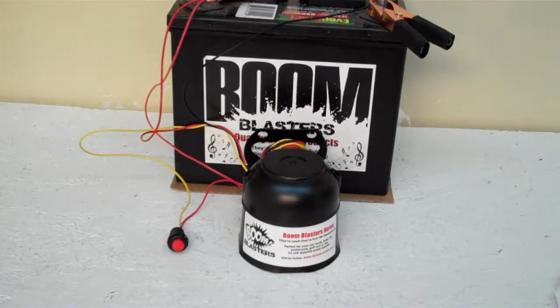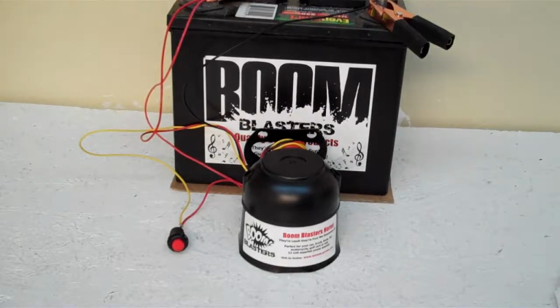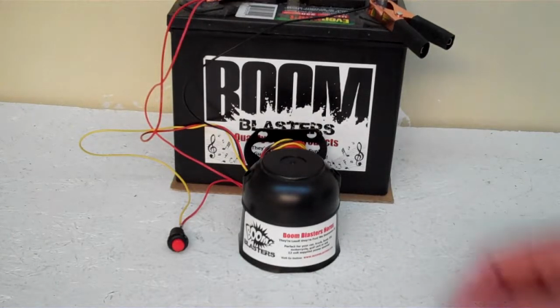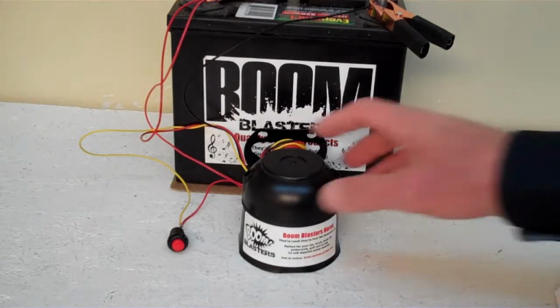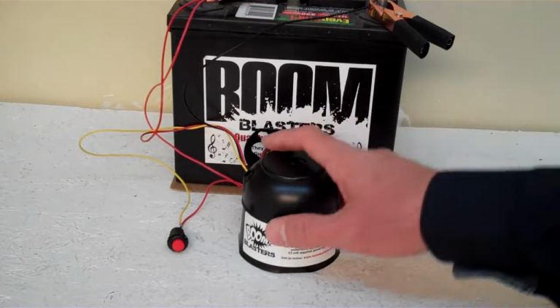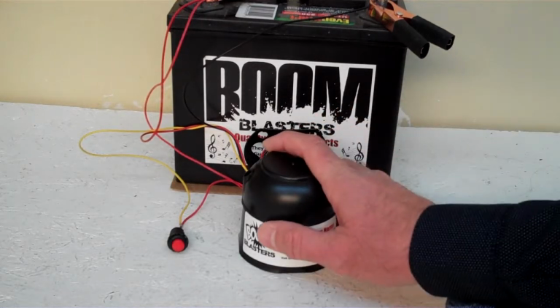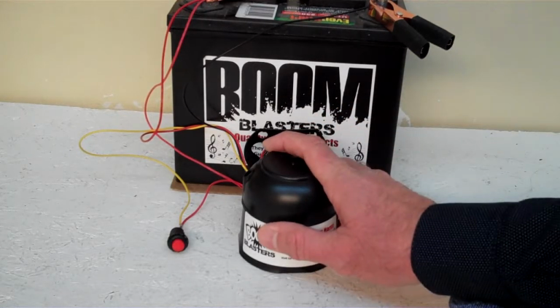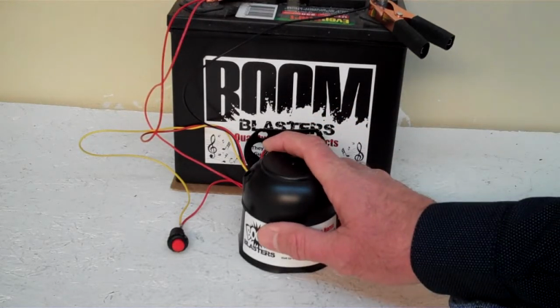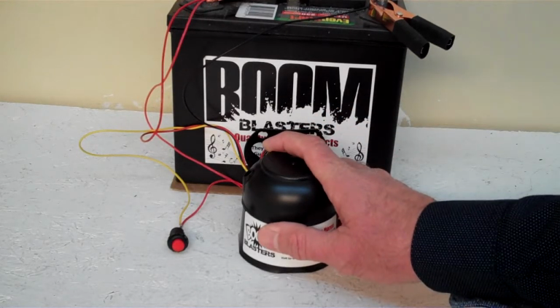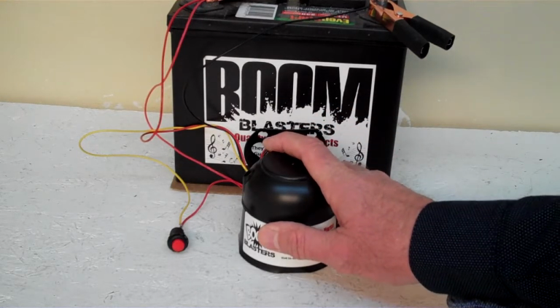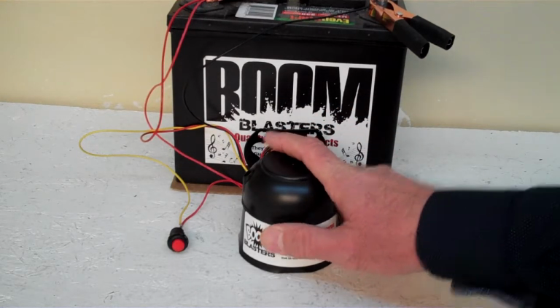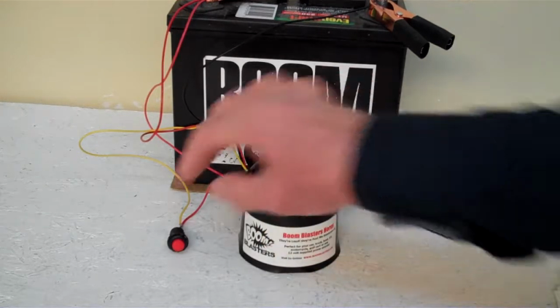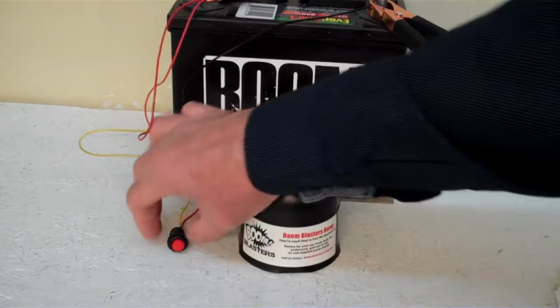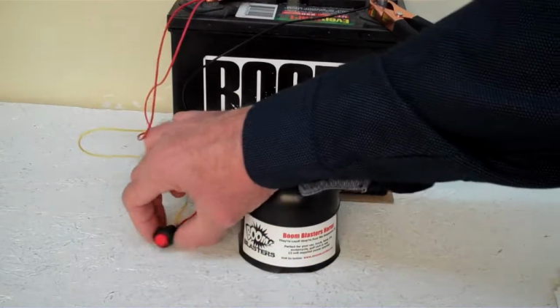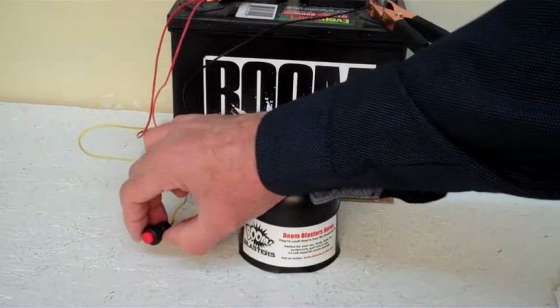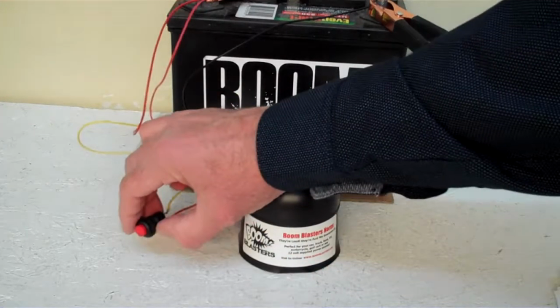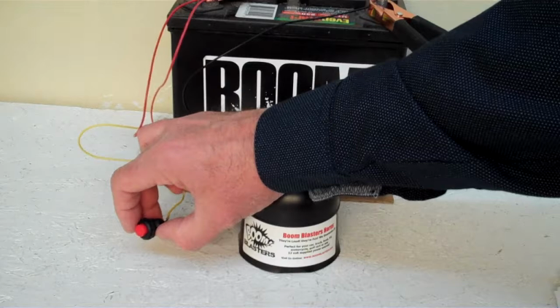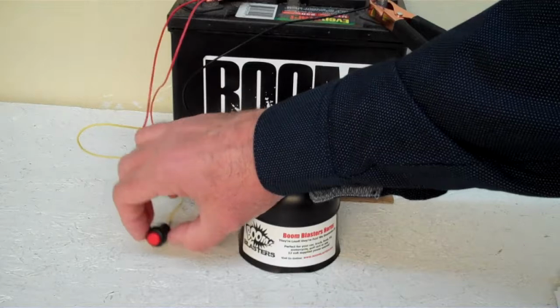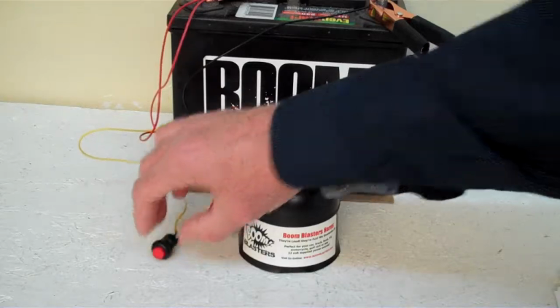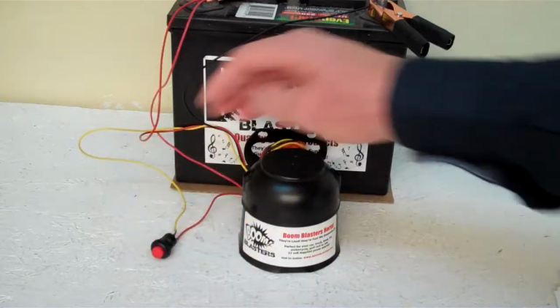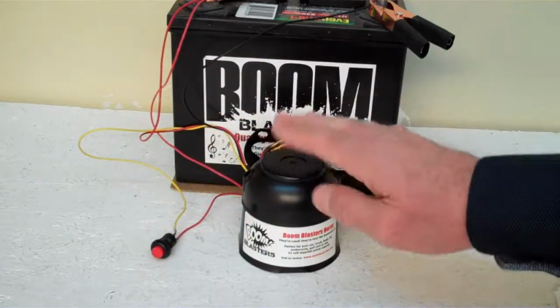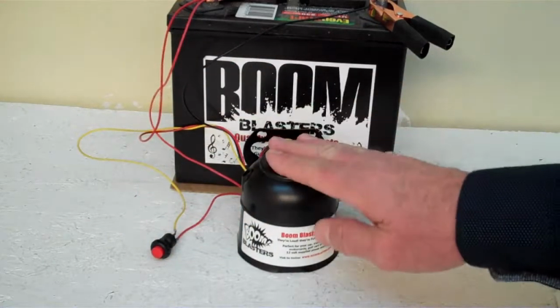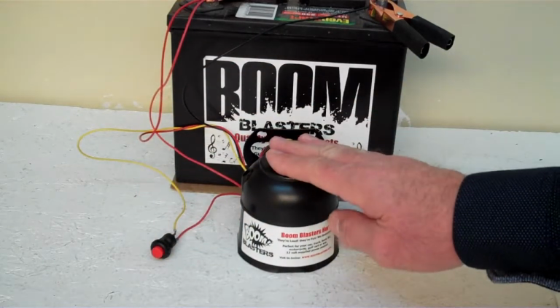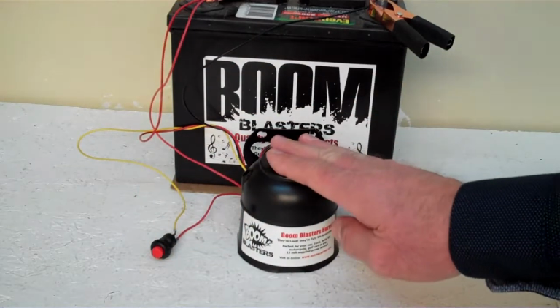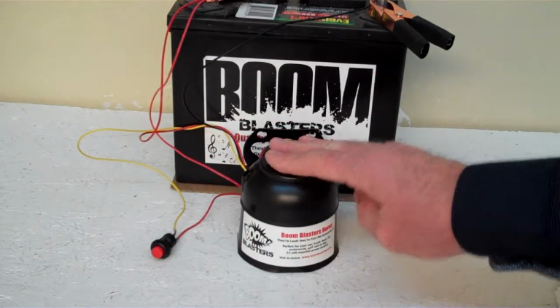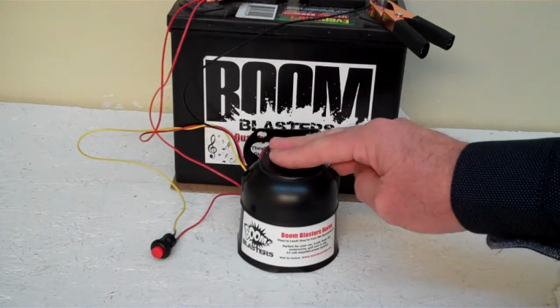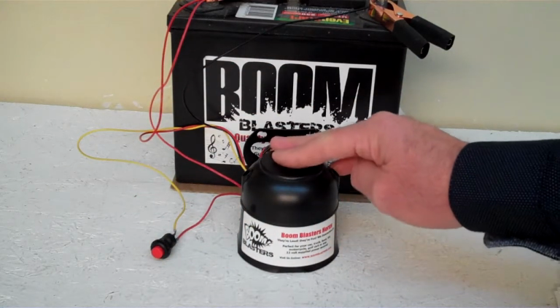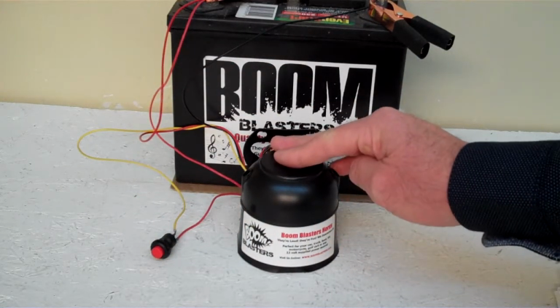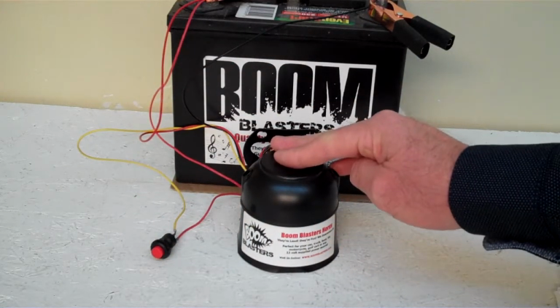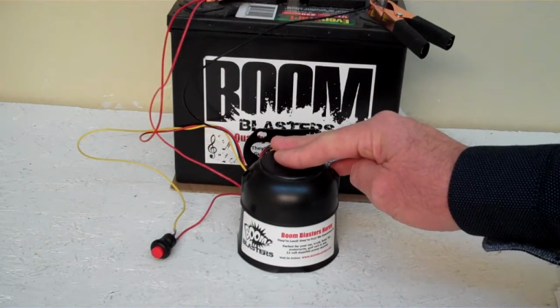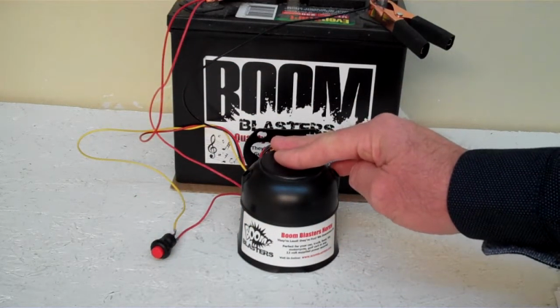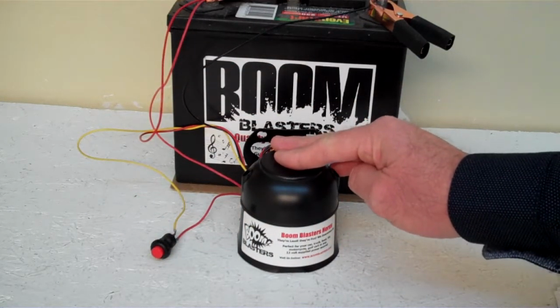Hey everyone, this is our Cartoon Bubbles Sounds Car Horn. This is our button version of the horn, it comes with a button which is included. Now we've got the horn facing down here — that's pretty loud and we don't want to hurt our ears here.